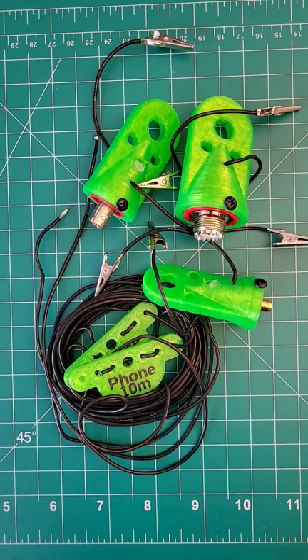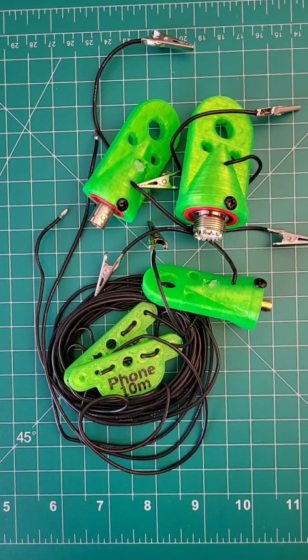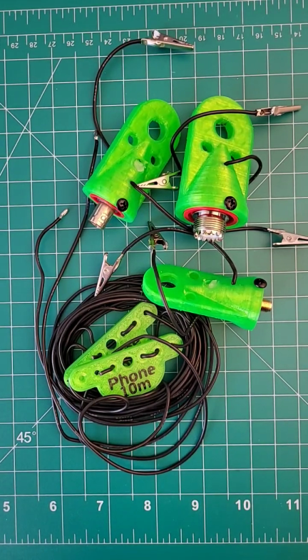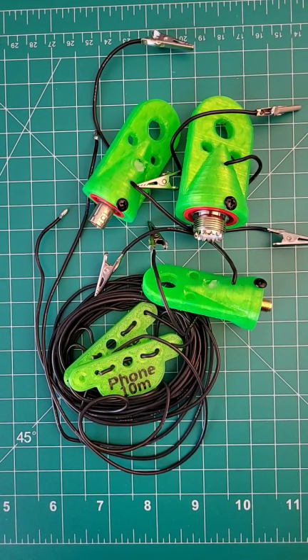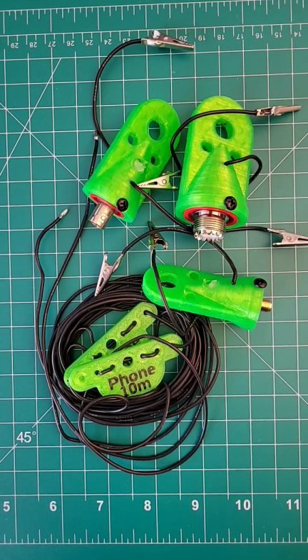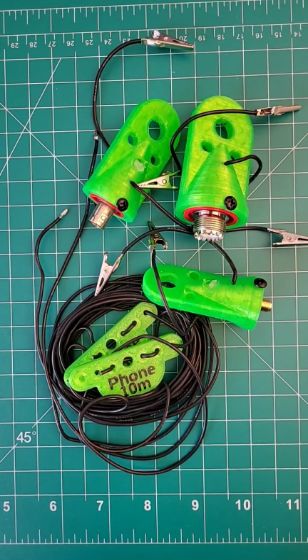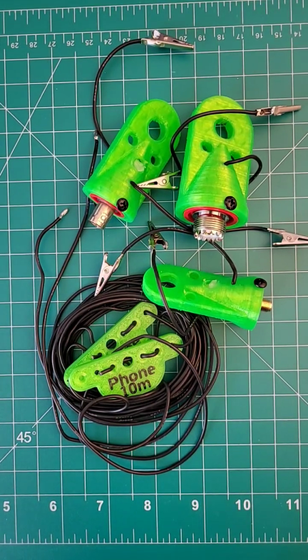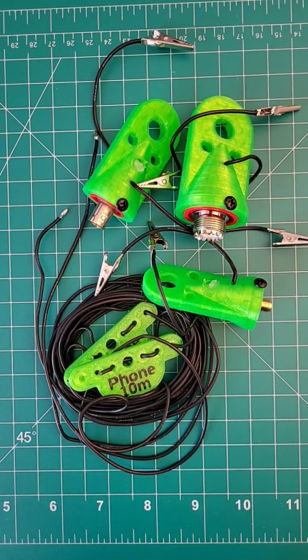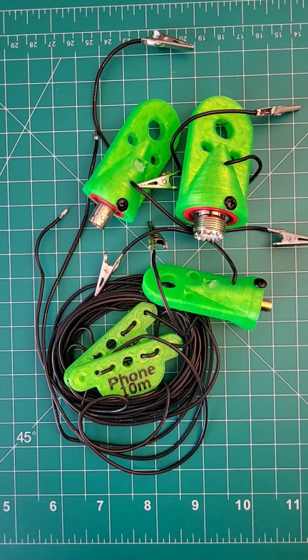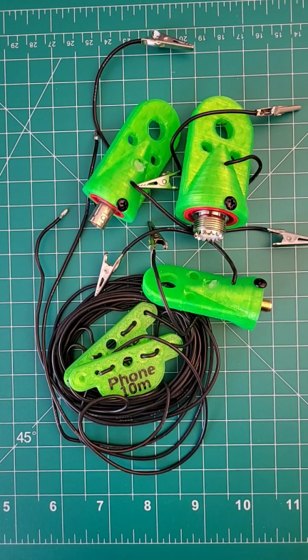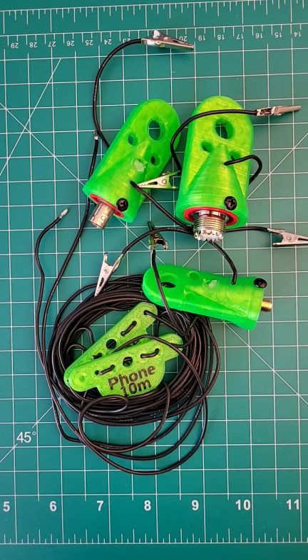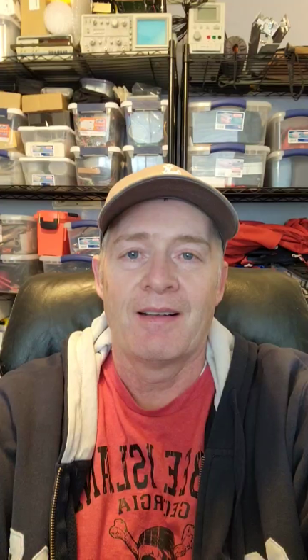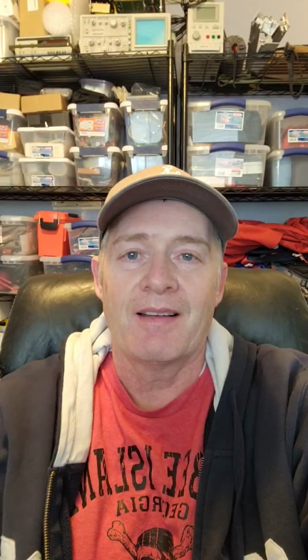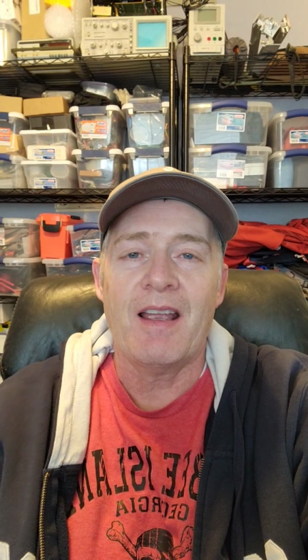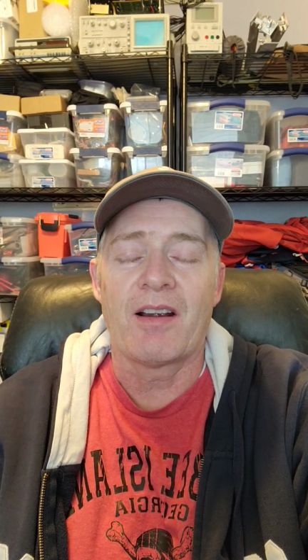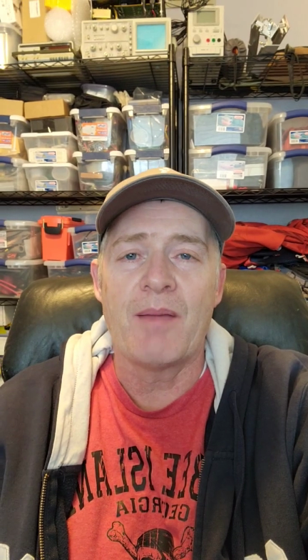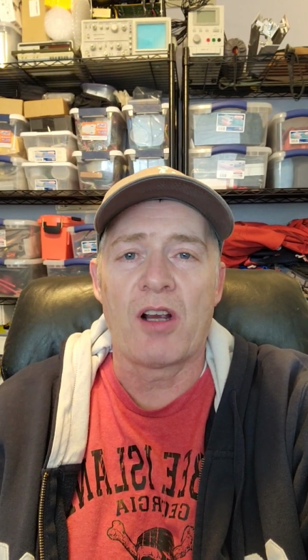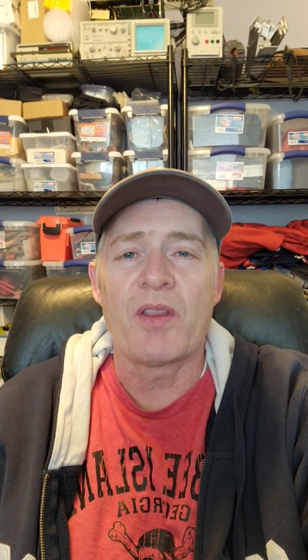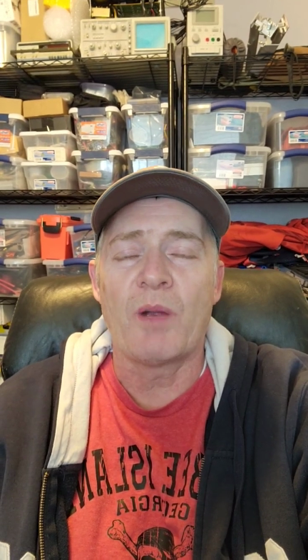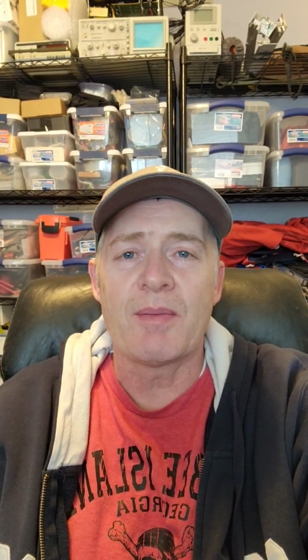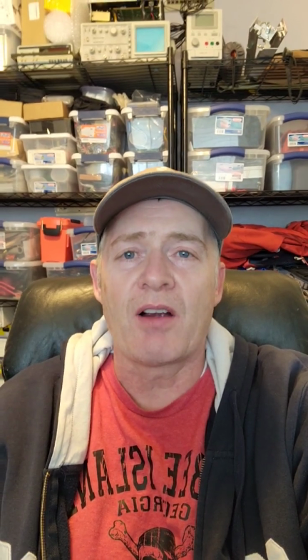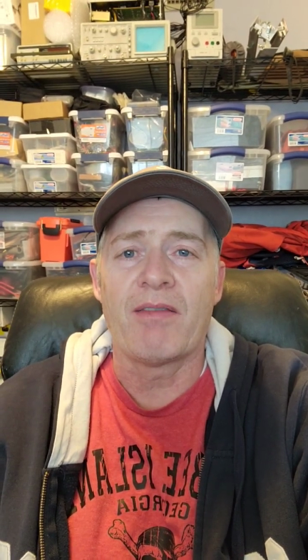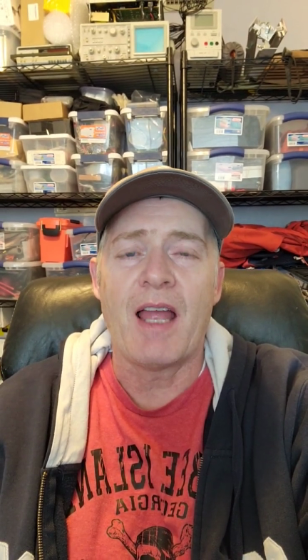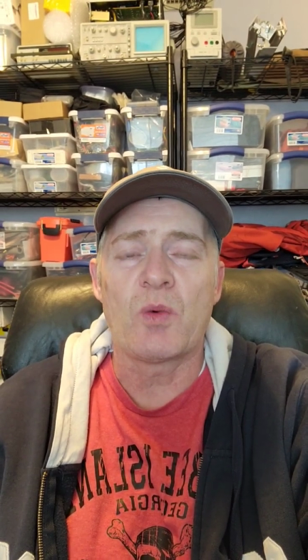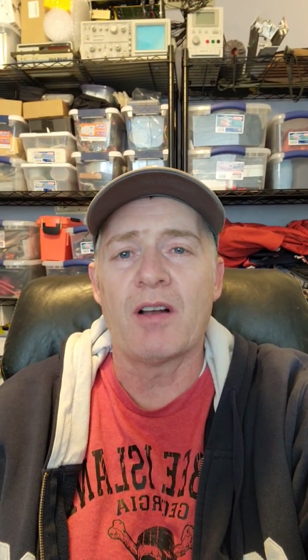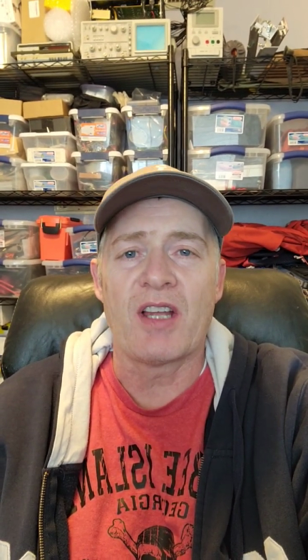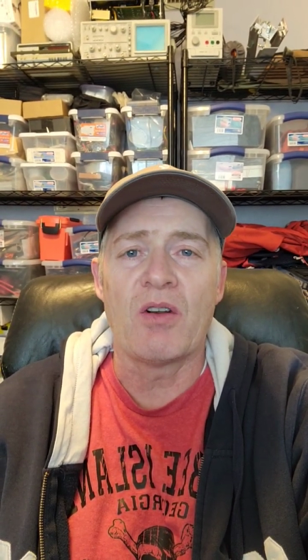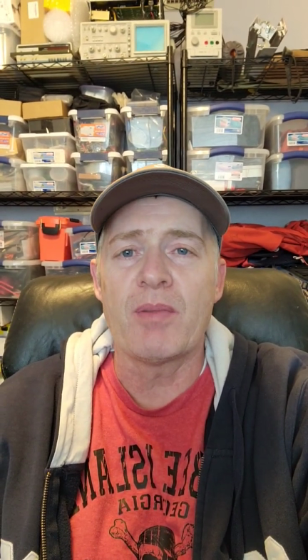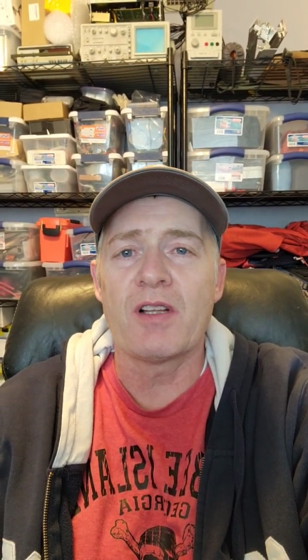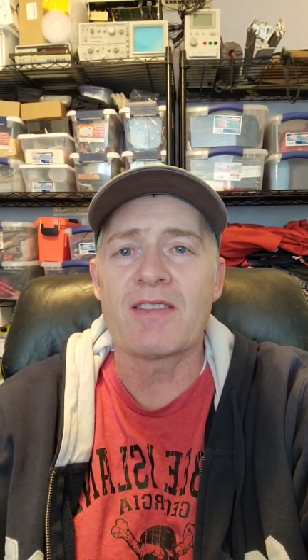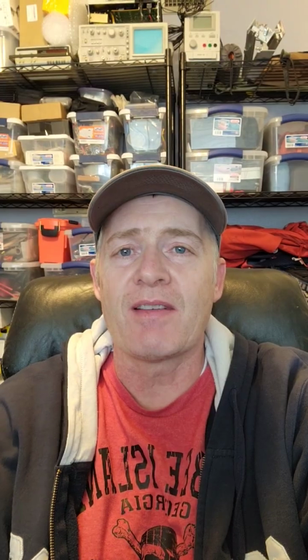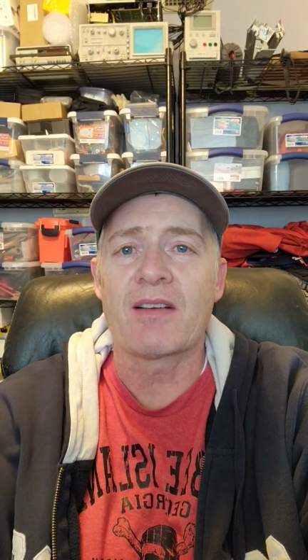A linked dipole — just how simple are they? I'm Charlie with Red Summit RF, amateur radio call sign November Juliet 7 Victor.